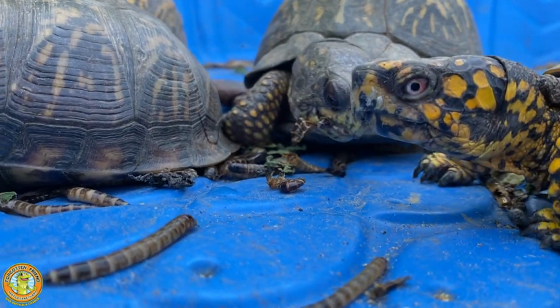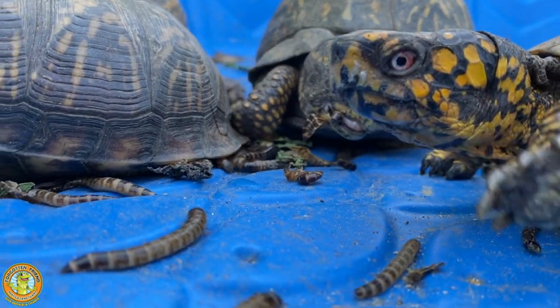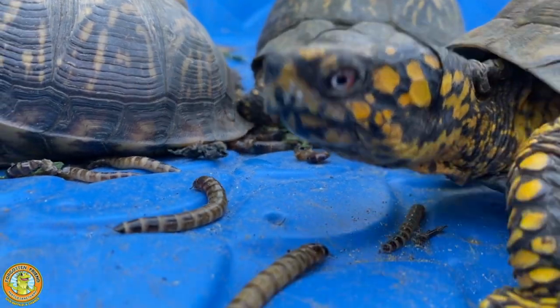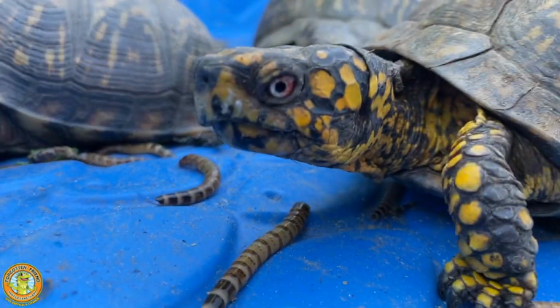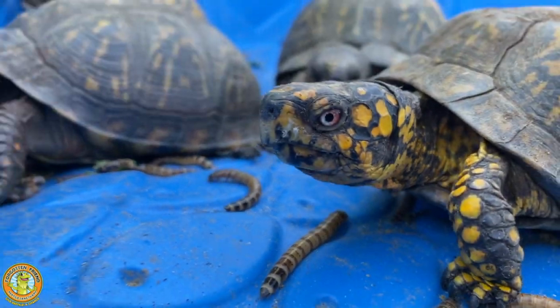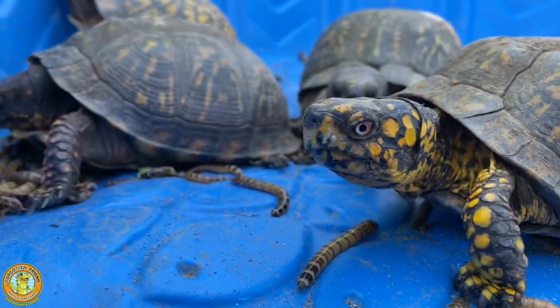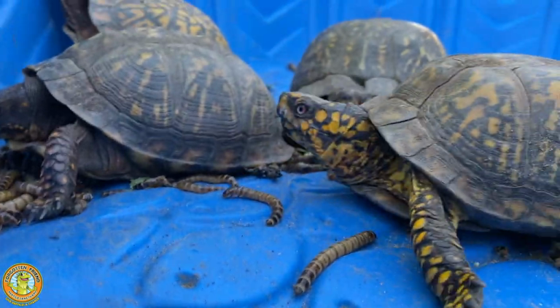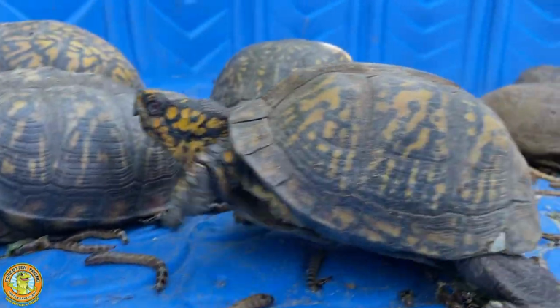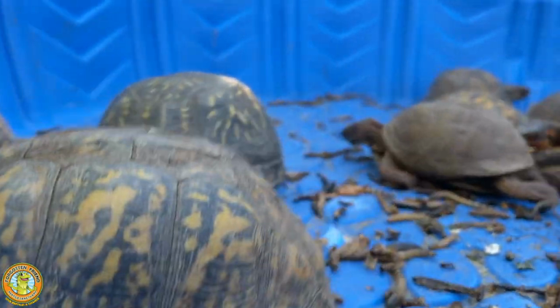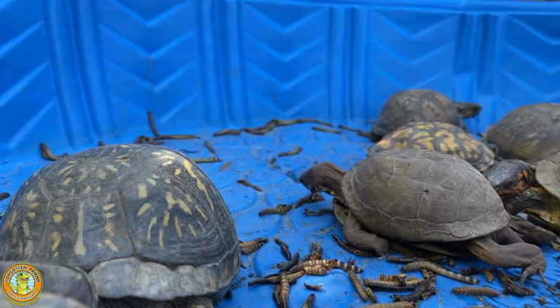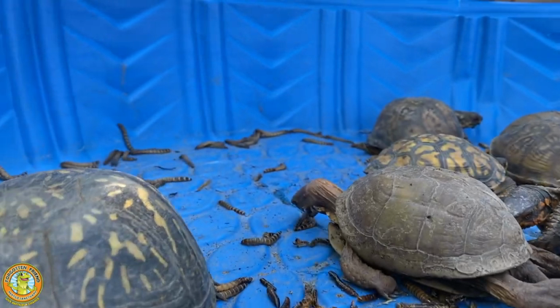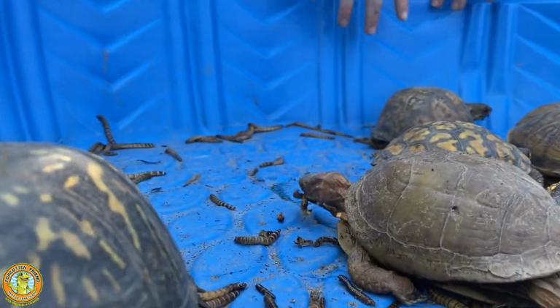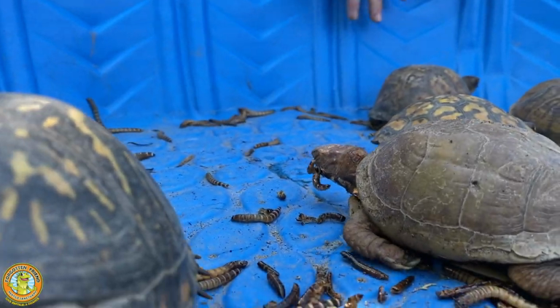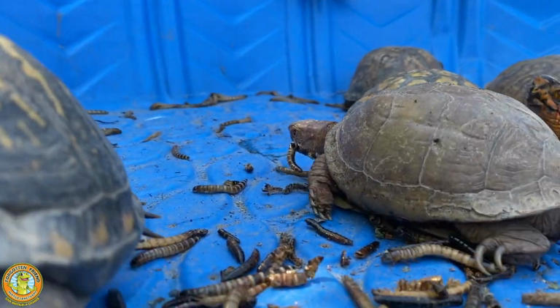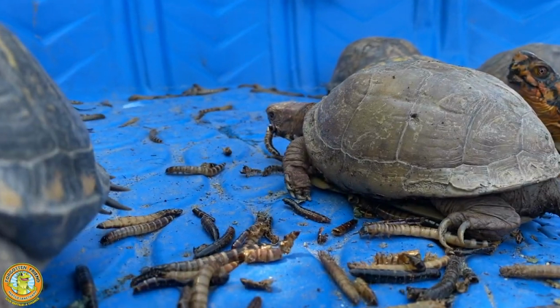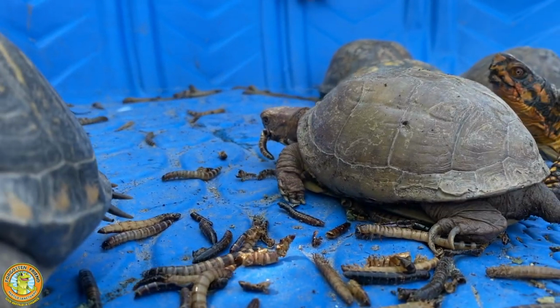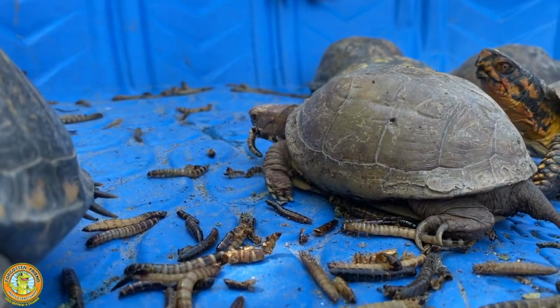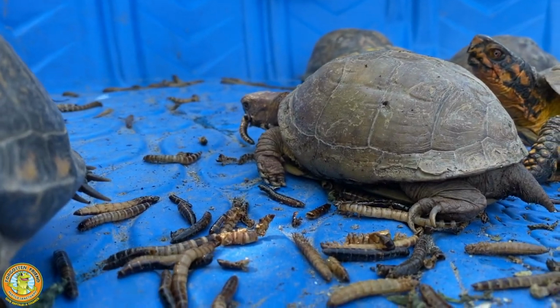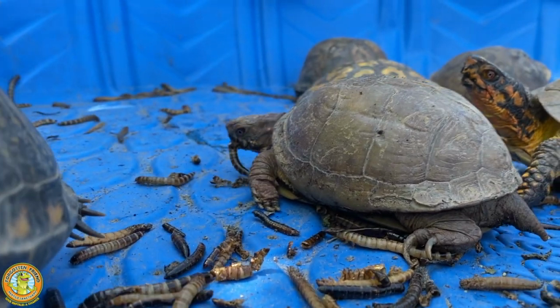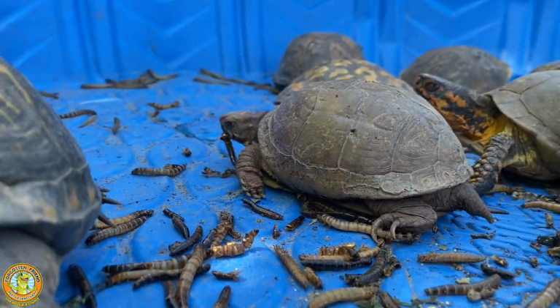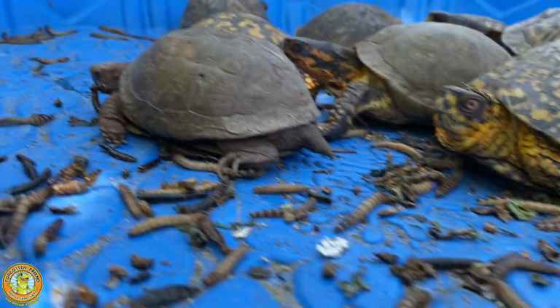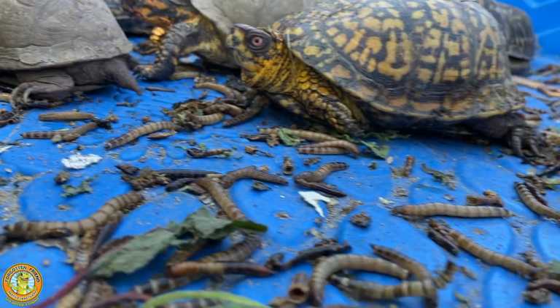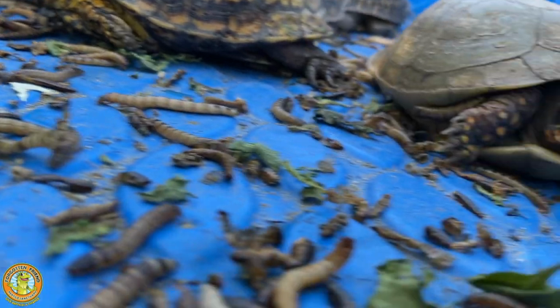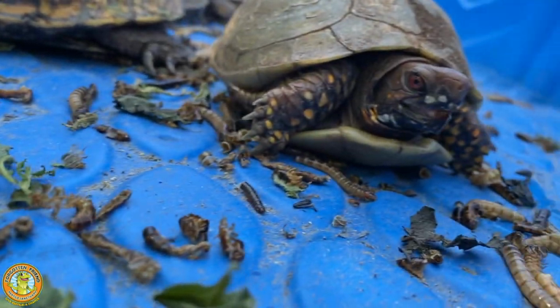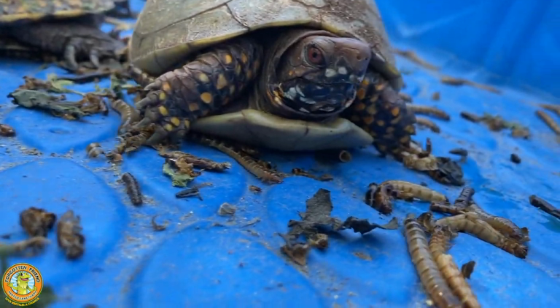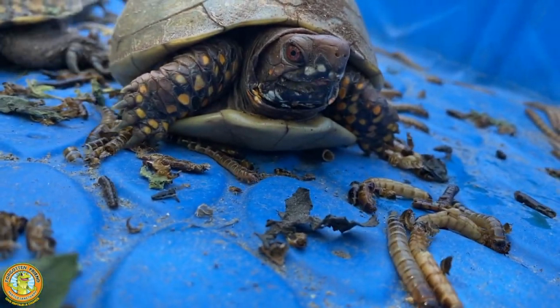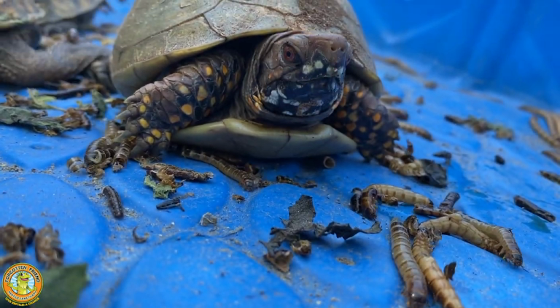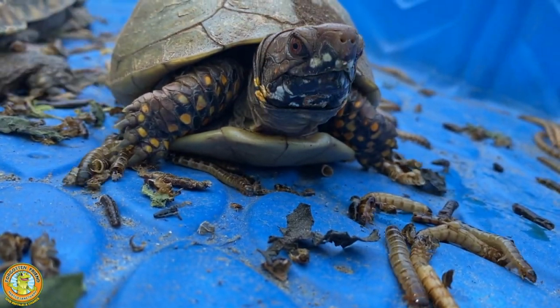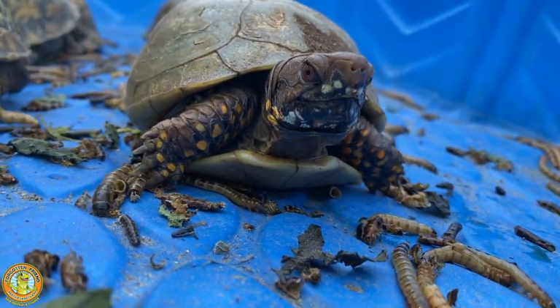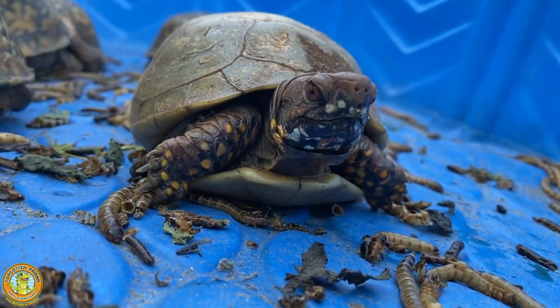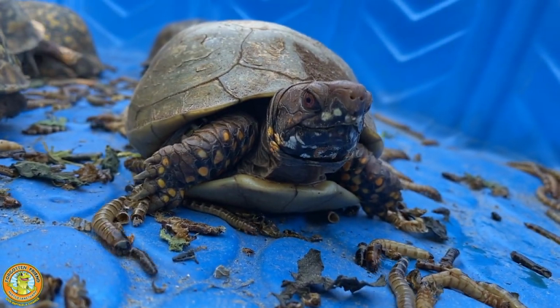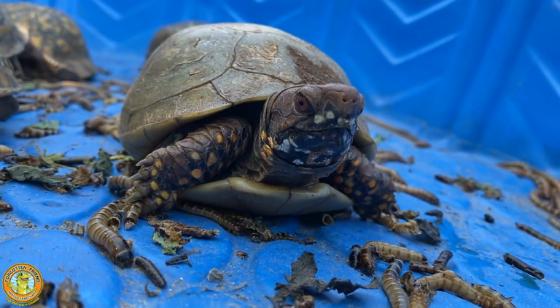The turtles love the activity of finding all the worms and catching all the worms. But the superworms have actually been a very hard food source to find during the COVID pandemic.